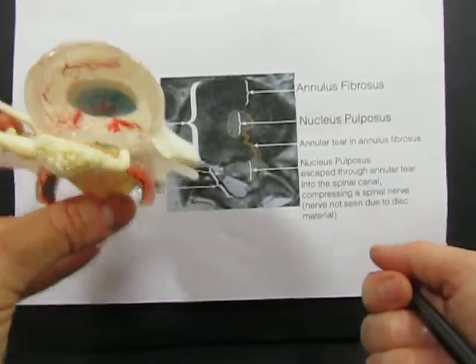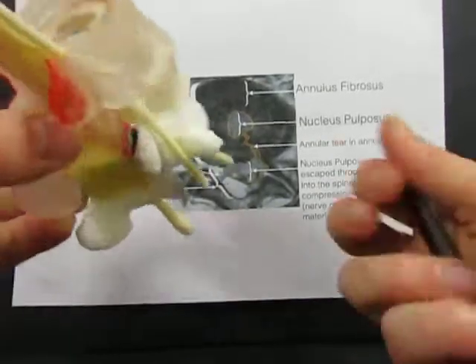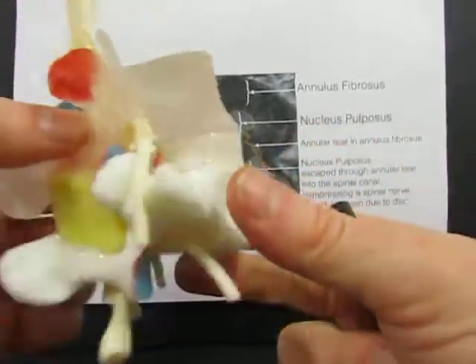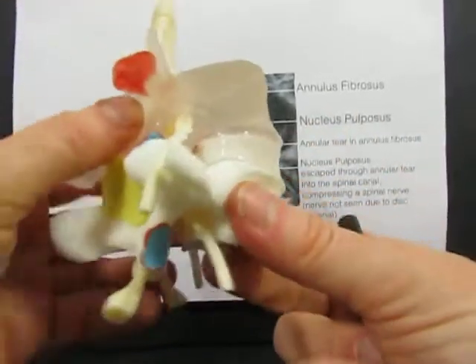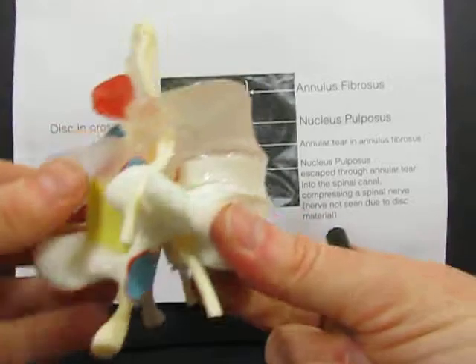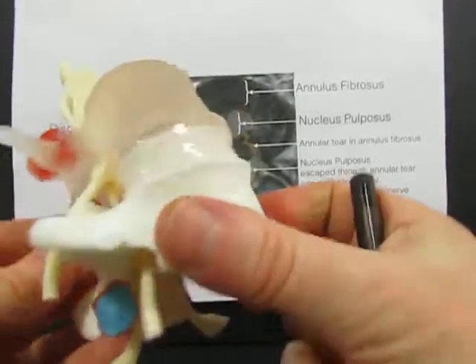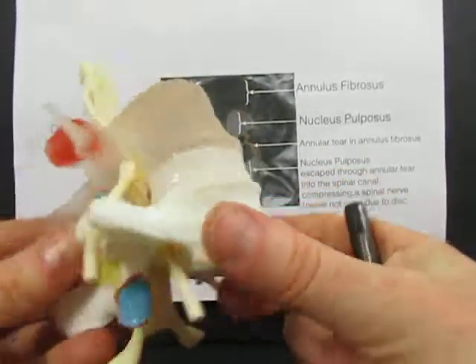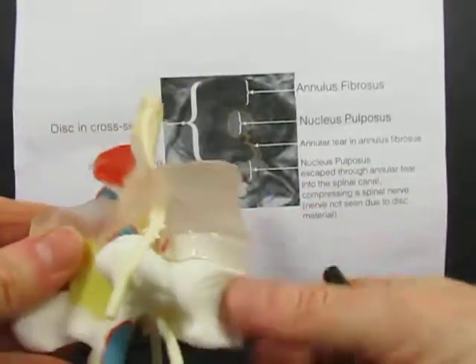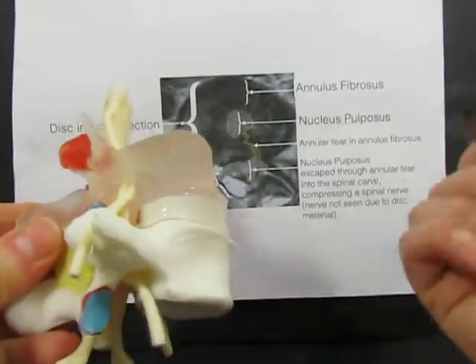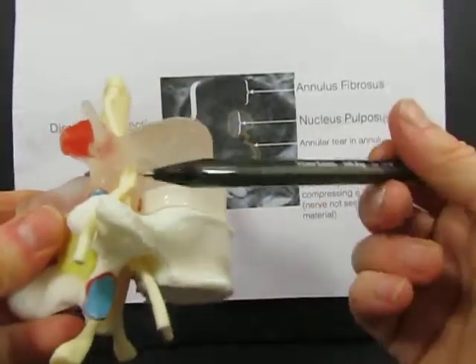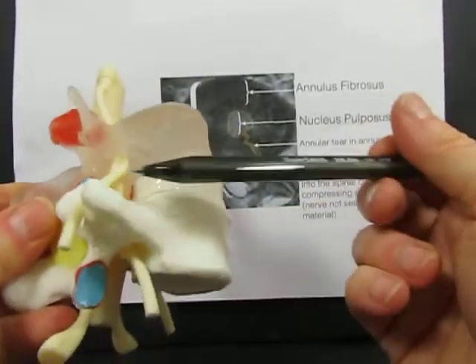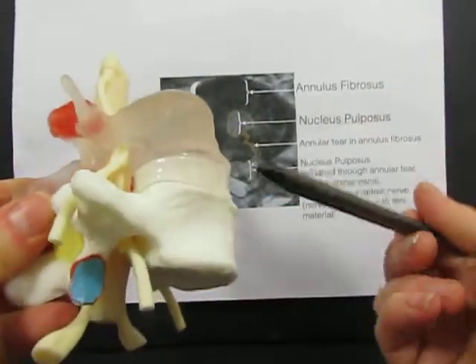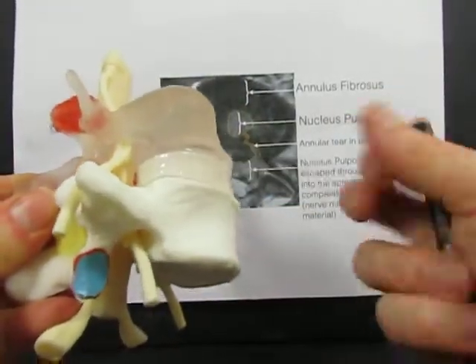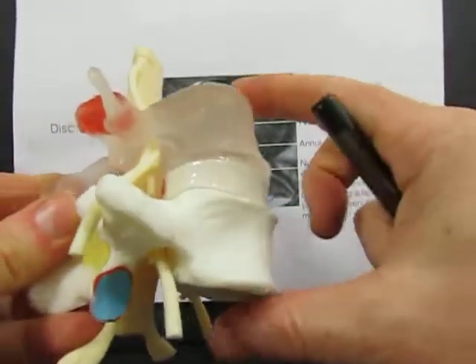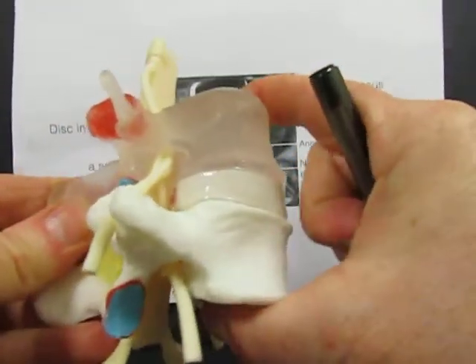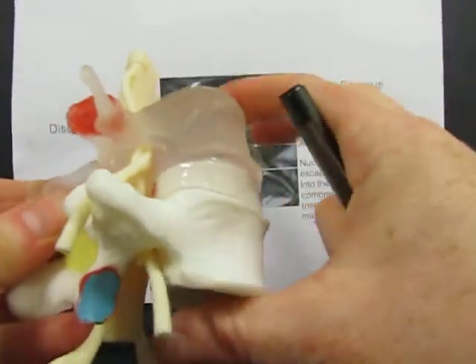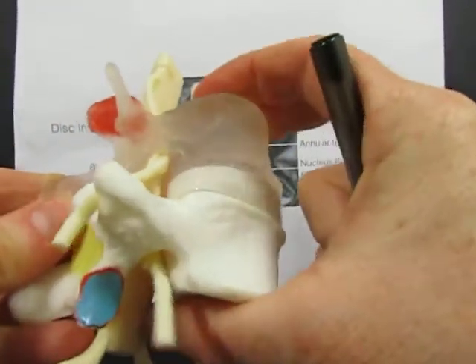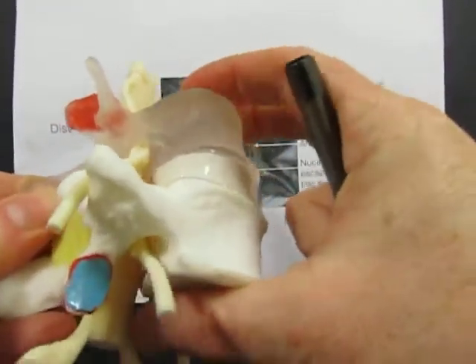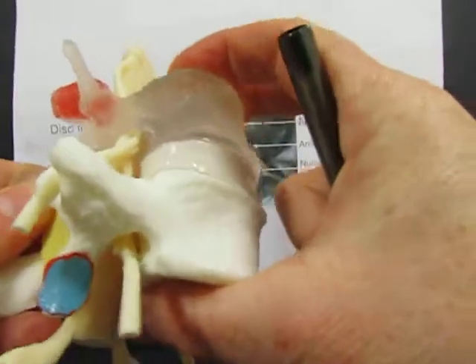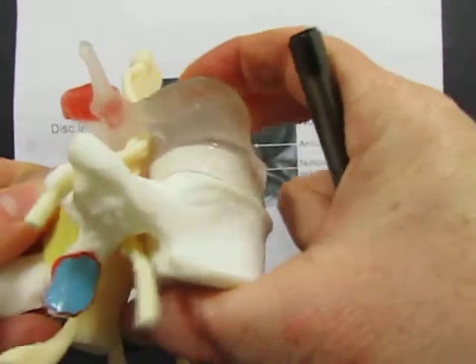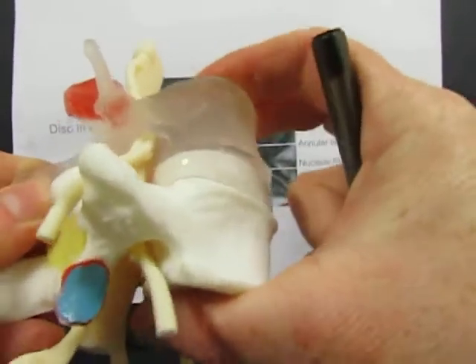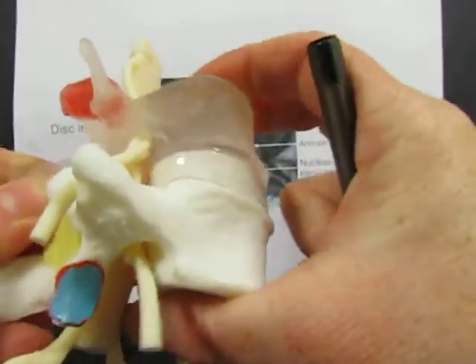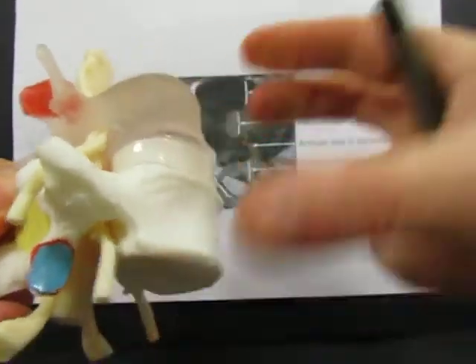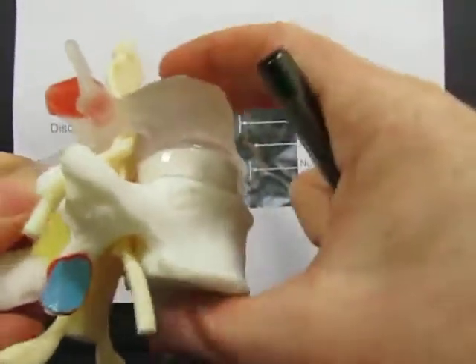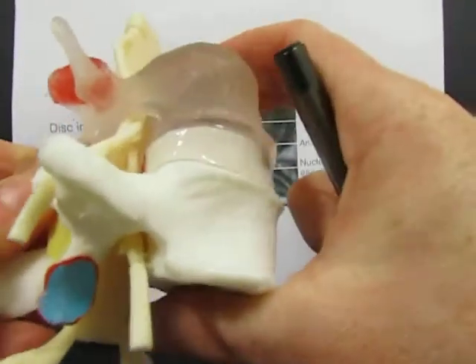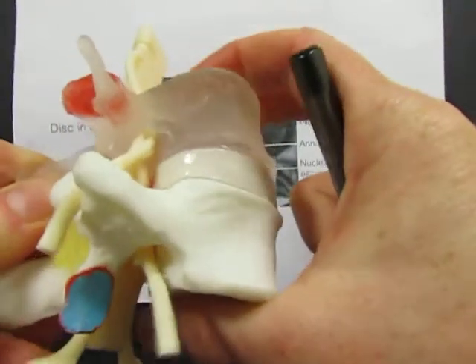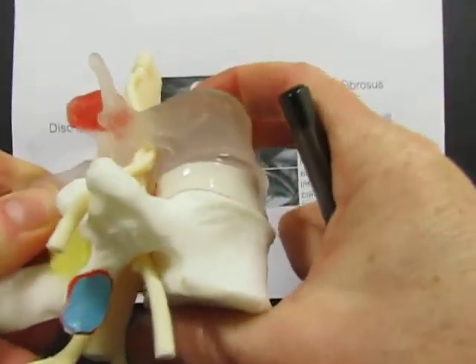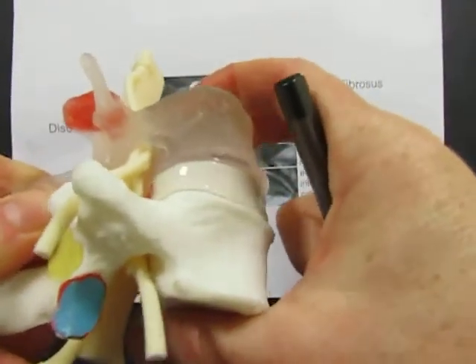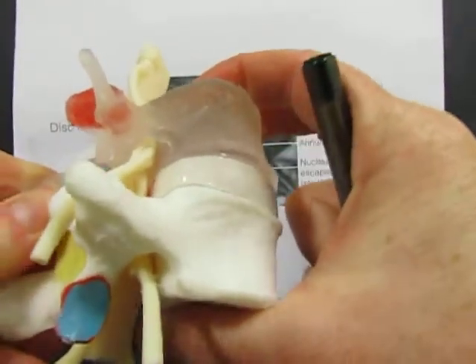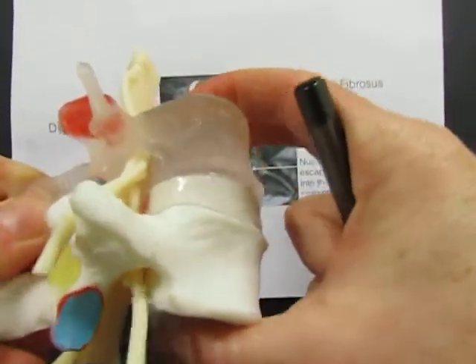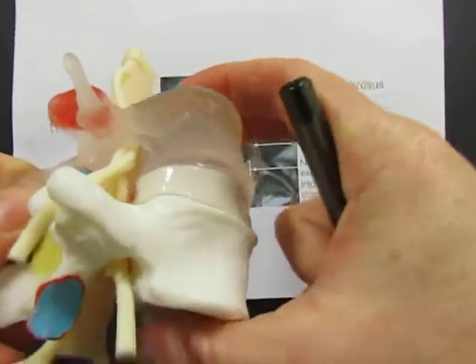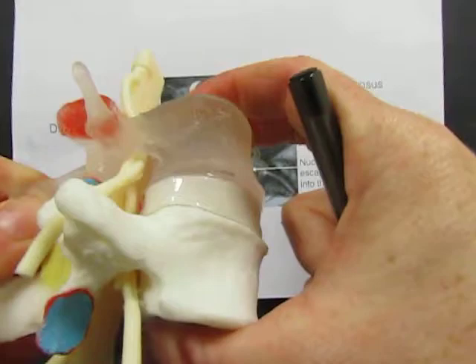The advantage of a model of course is that we can move it around and see how the disc allows bulging in all directions when the disc is symmetrically loaded.